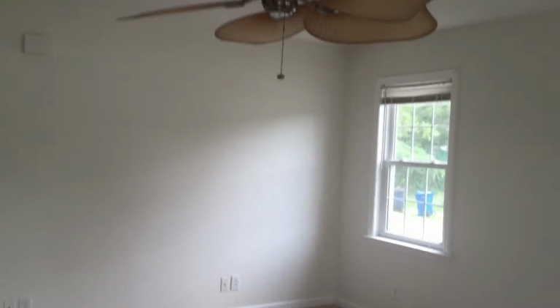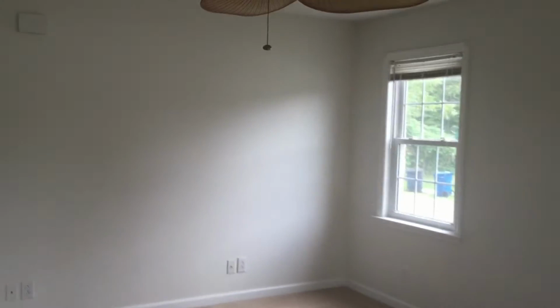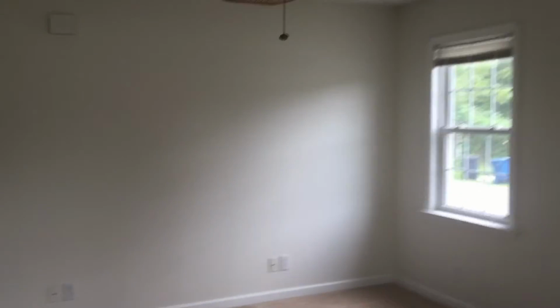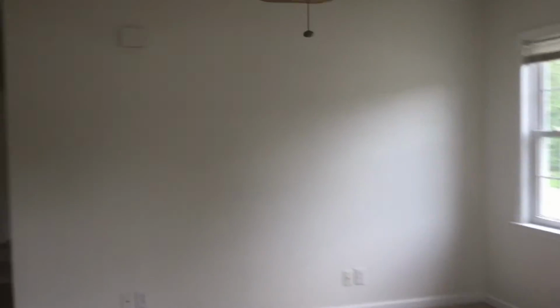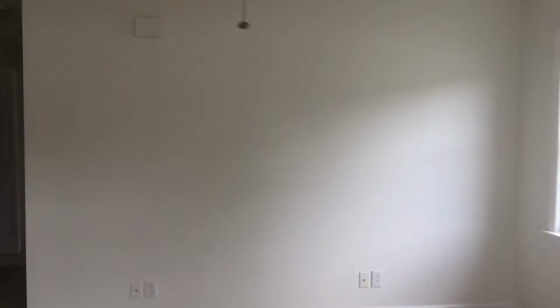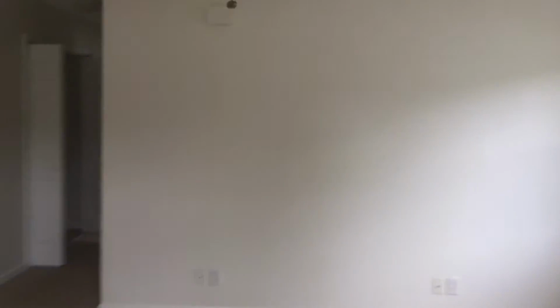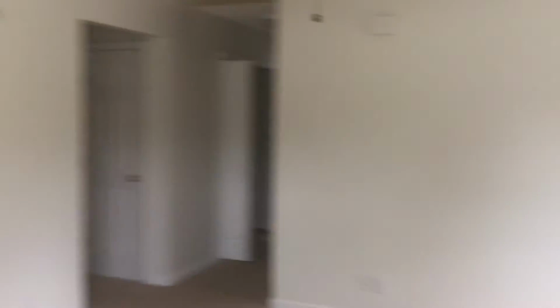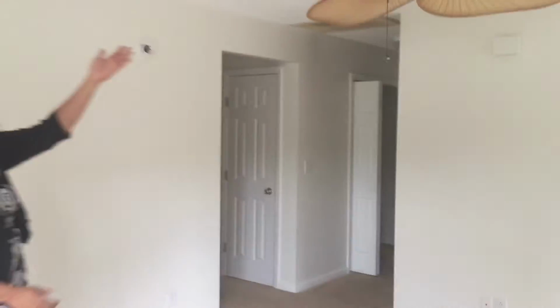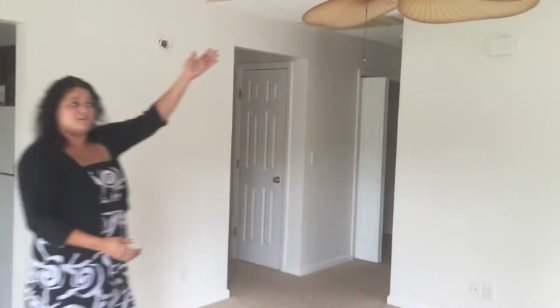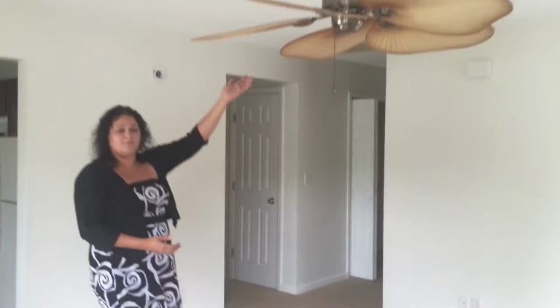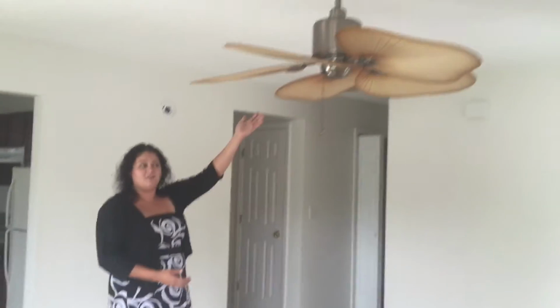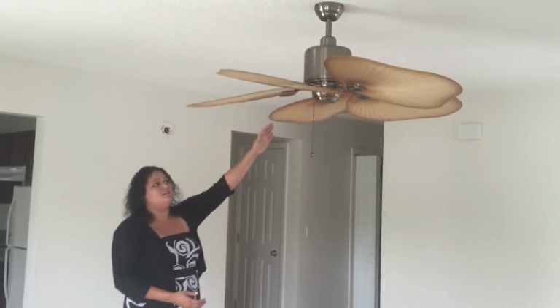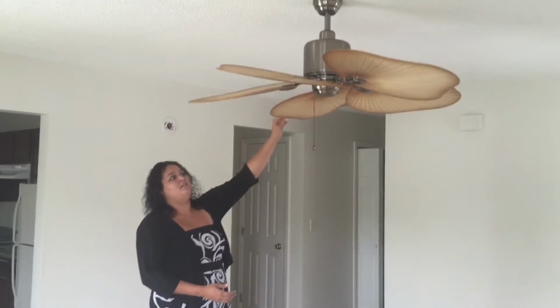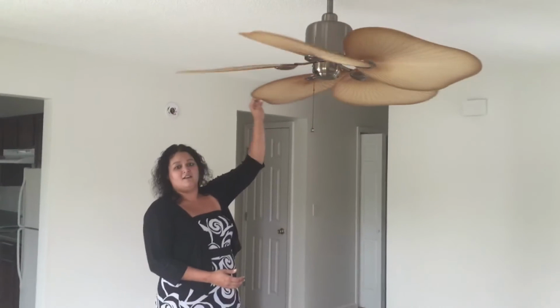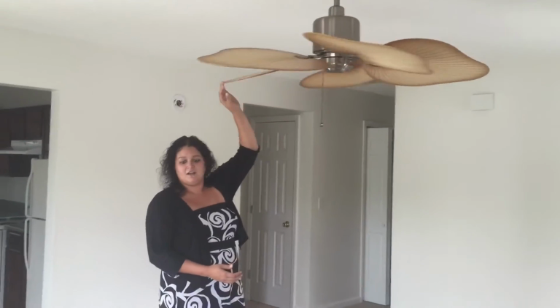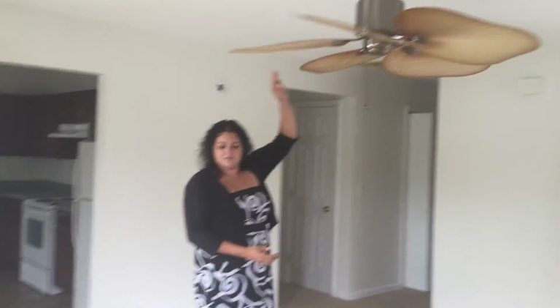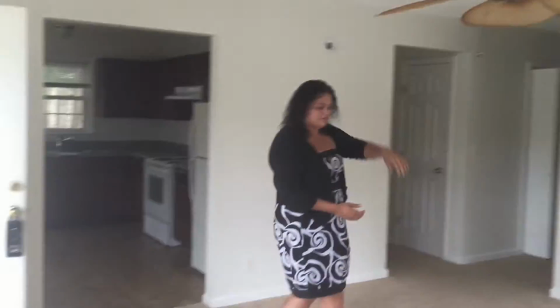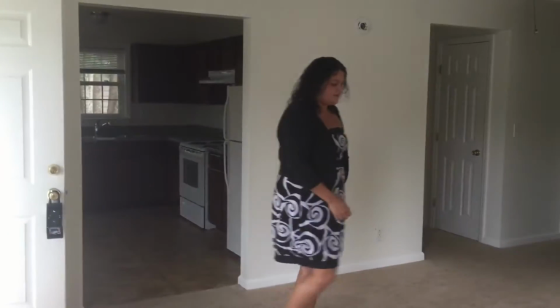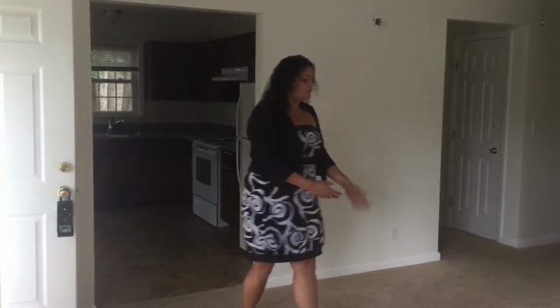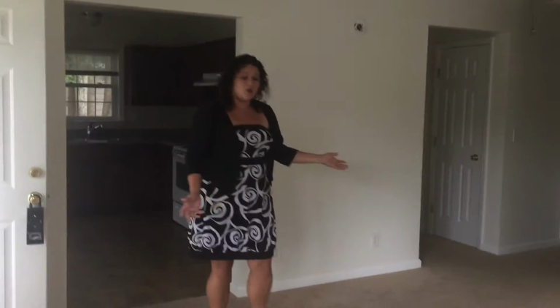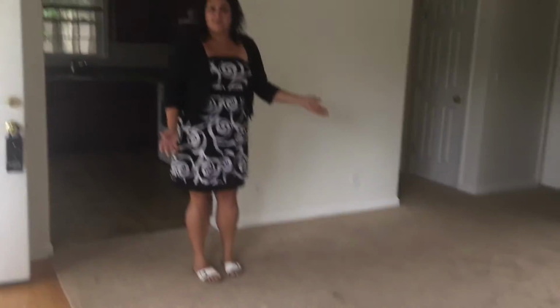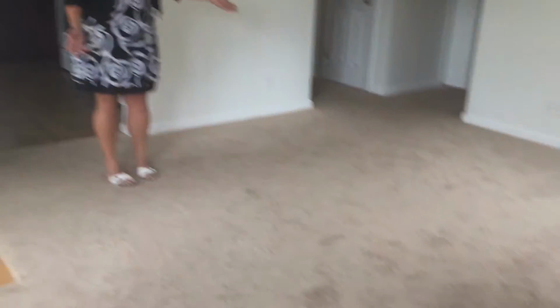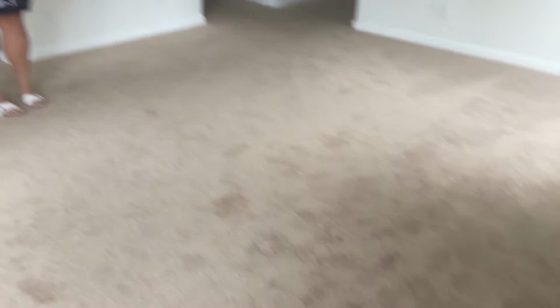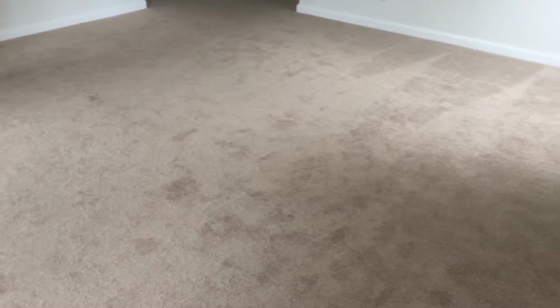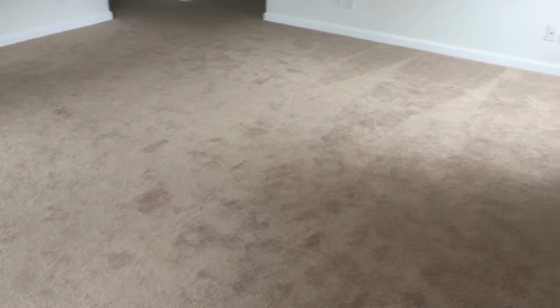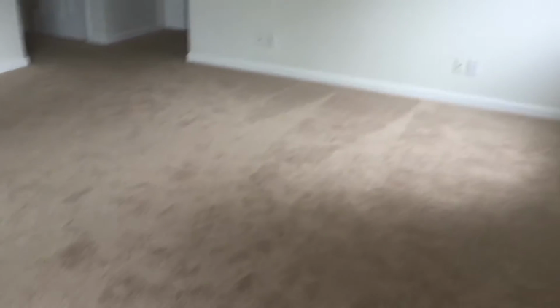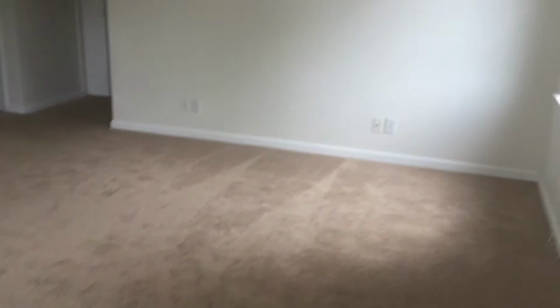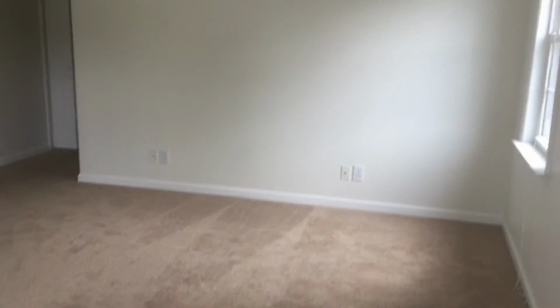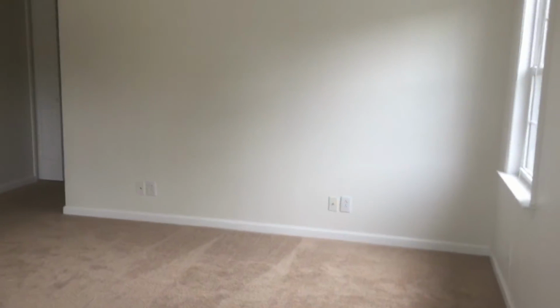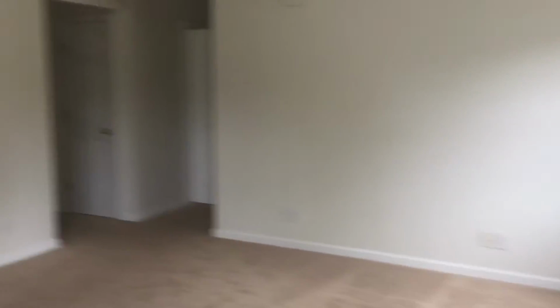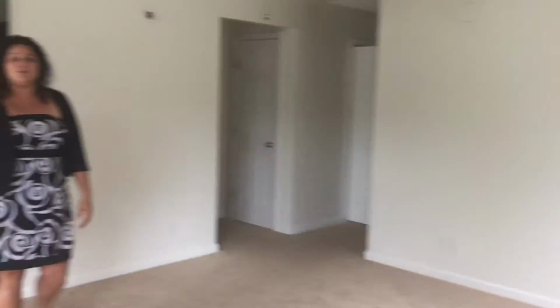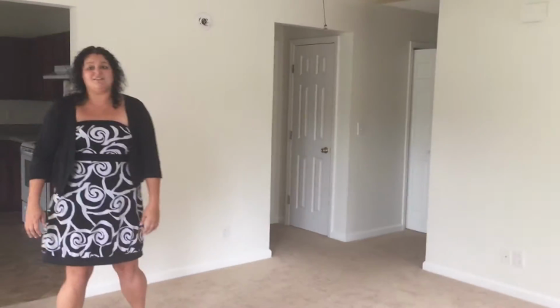As you walk in, you'll notice a great new ceiling fan fixture up here — gives it a nice touch. Great carpet and freshly painted all white, so you're free to come in and choose all your own colors.